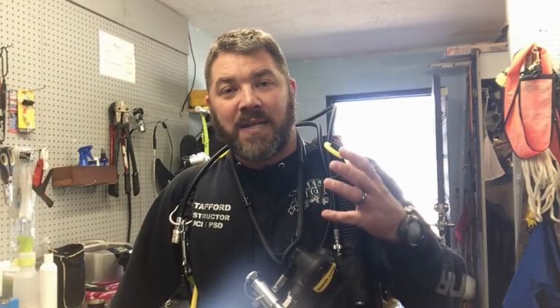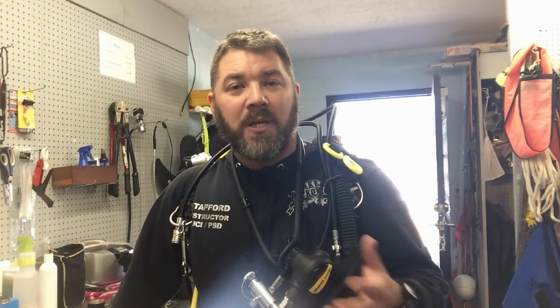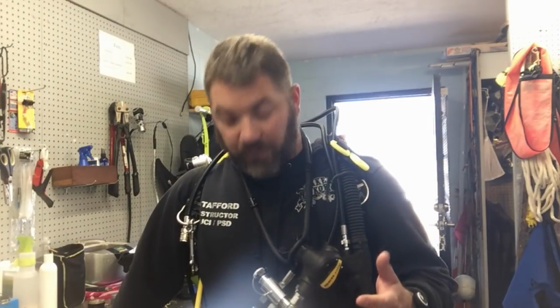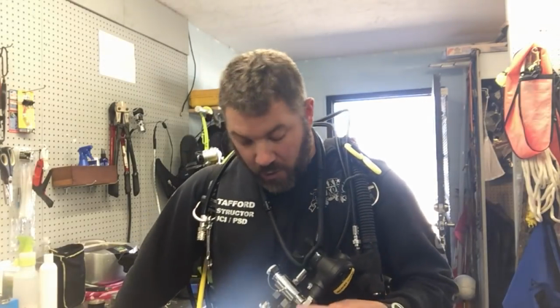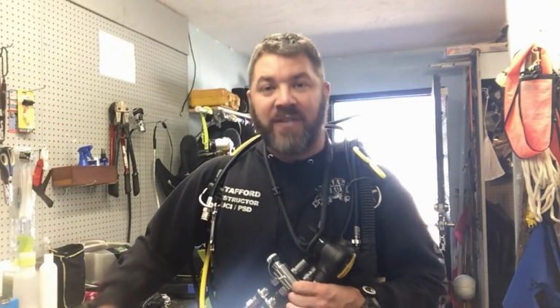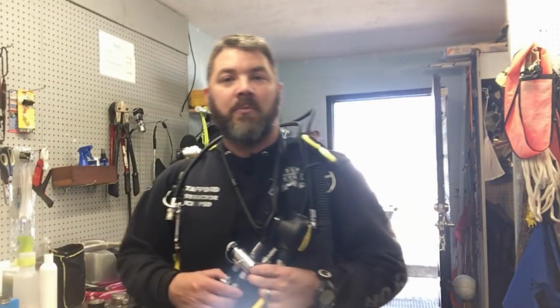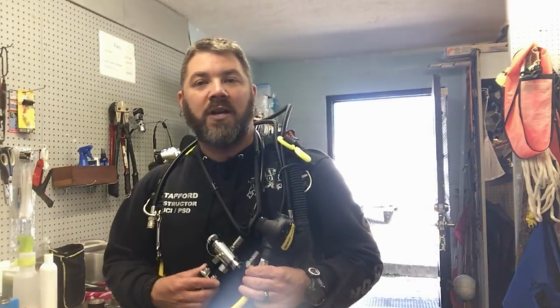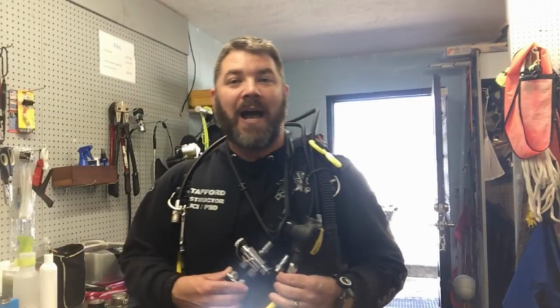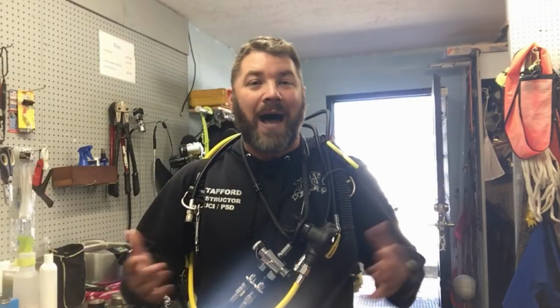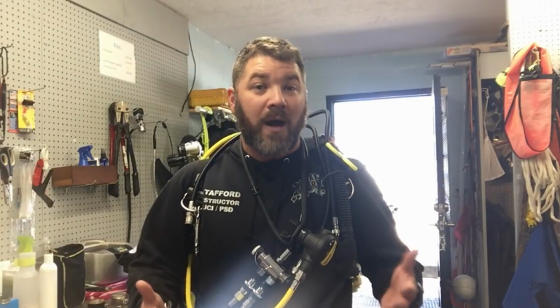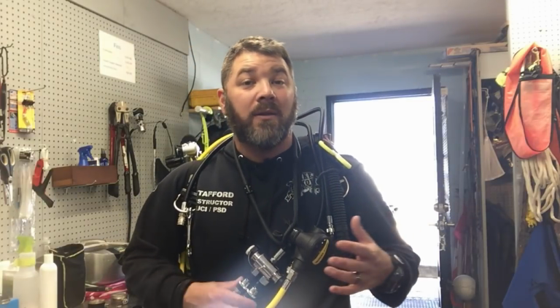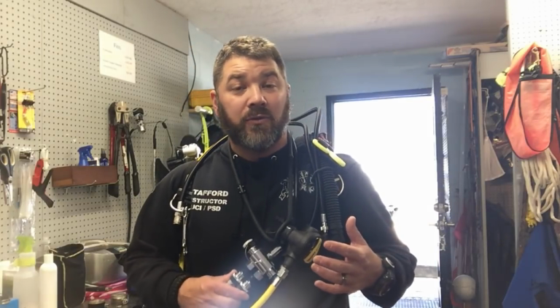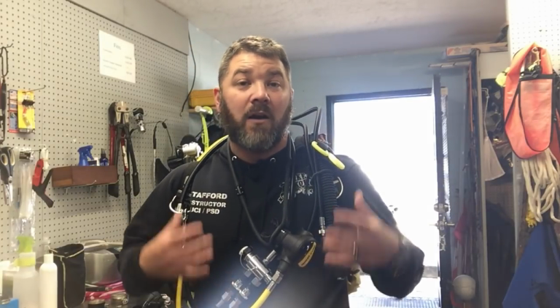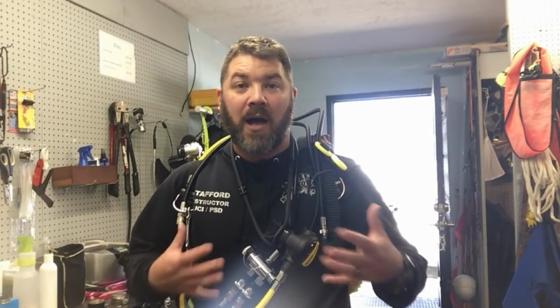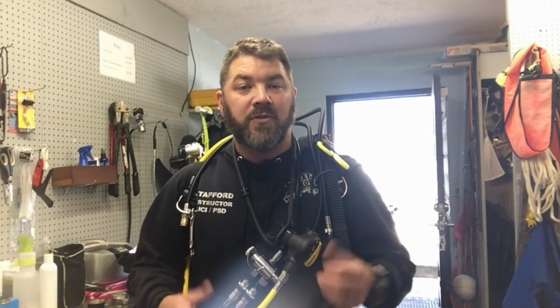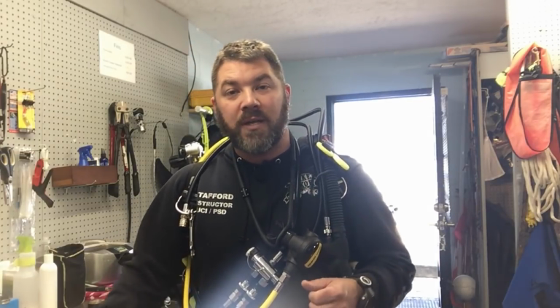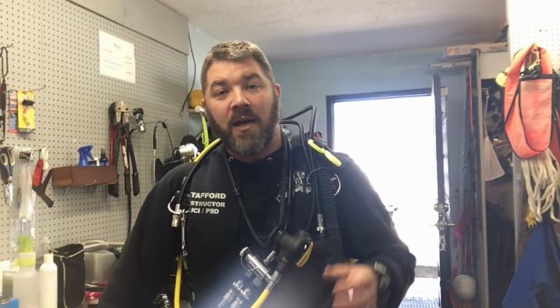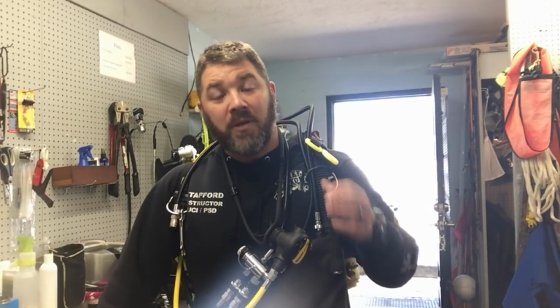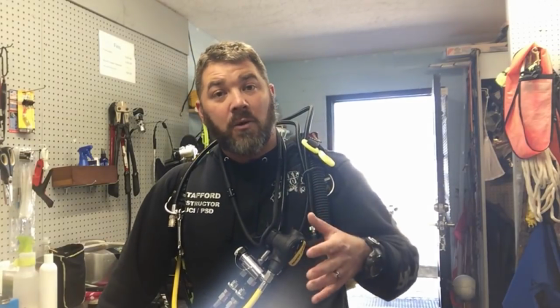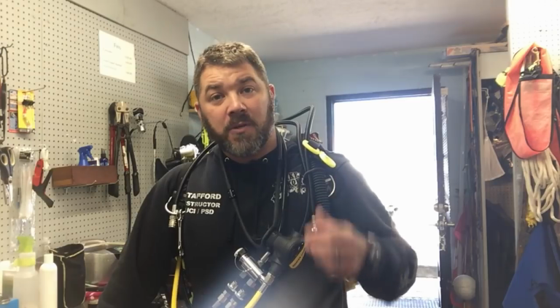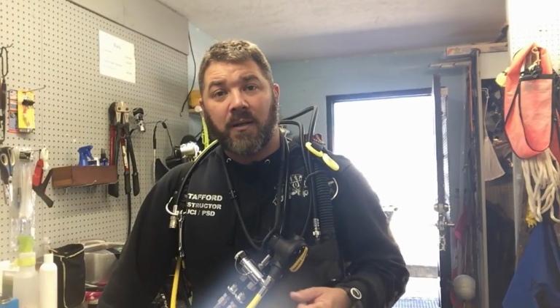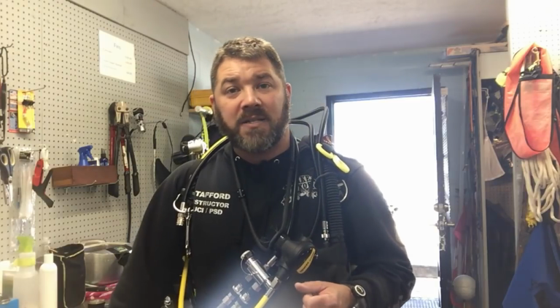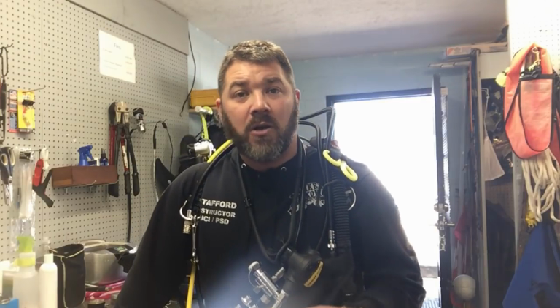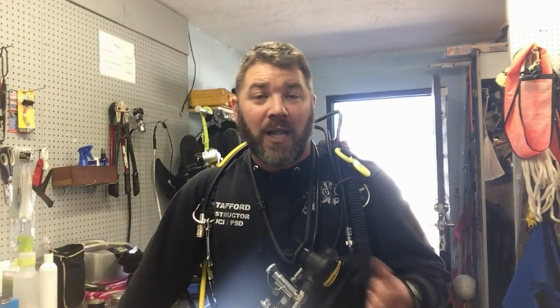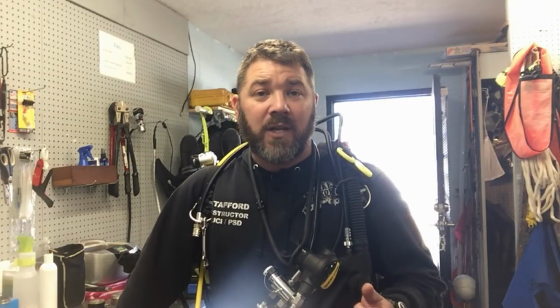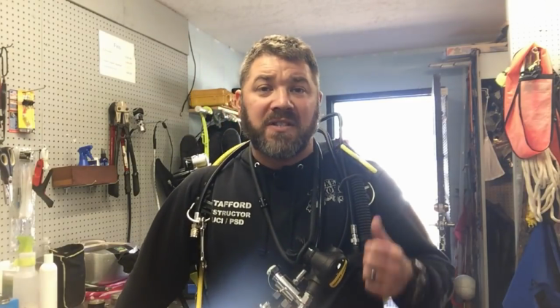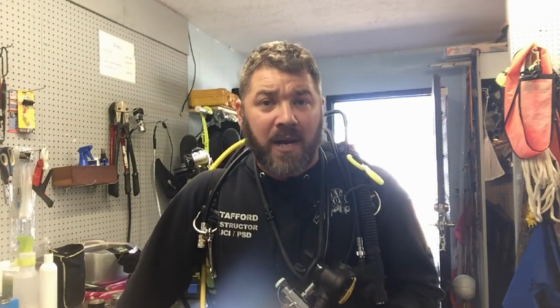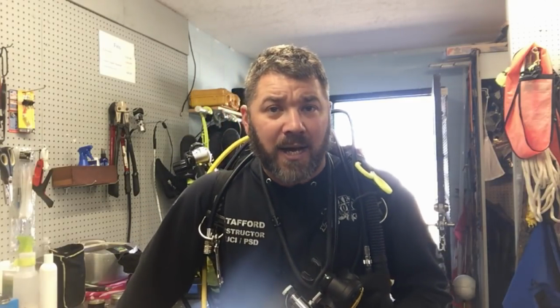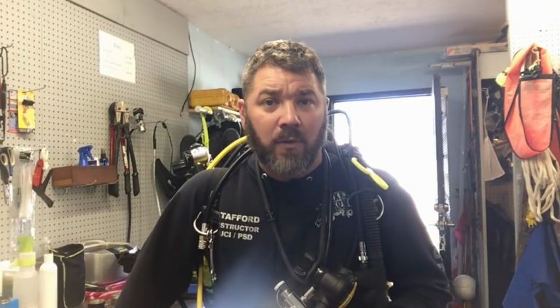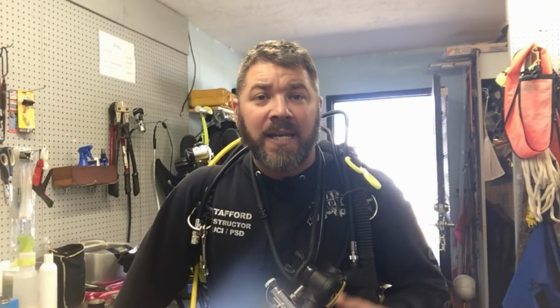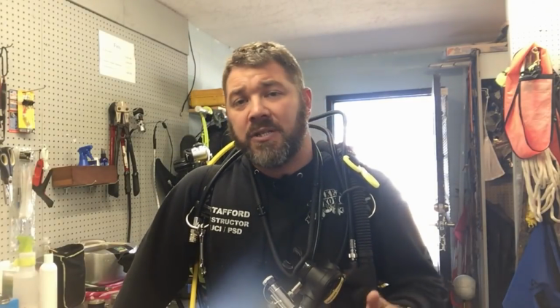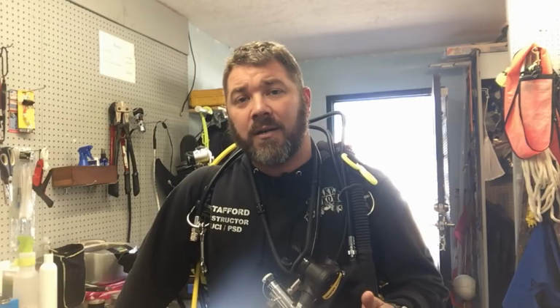Guys, I hope you liked this video and I hope that answered some of your questions about how I route the dual tank valve and hoses. If you've got any questions, please put them down in the comments section below. If you liked this video, smash that like button and definitely share it.